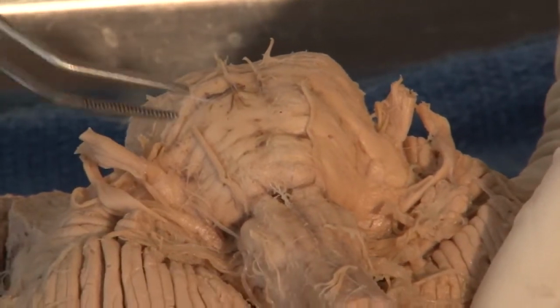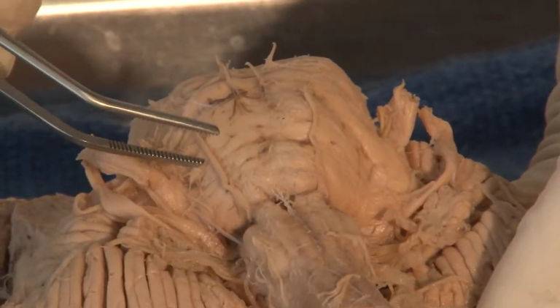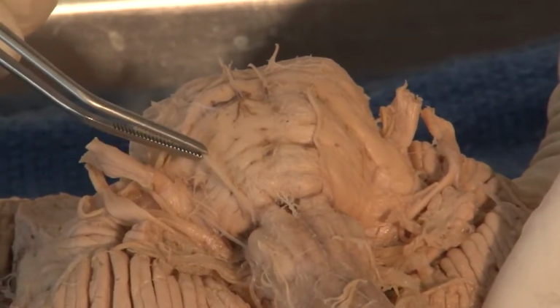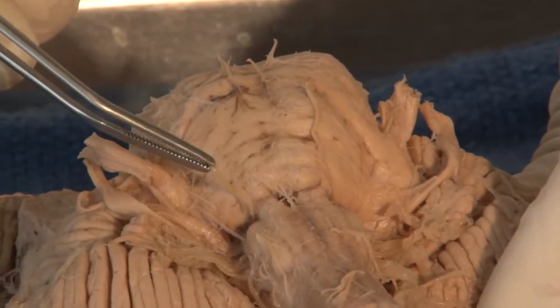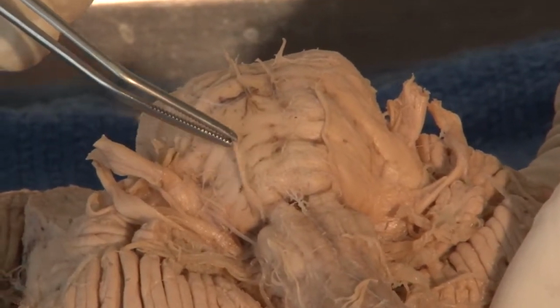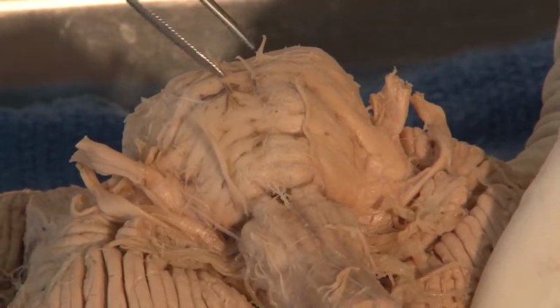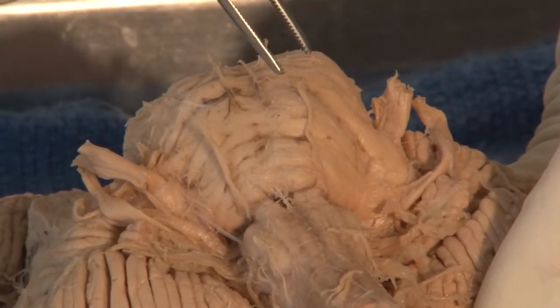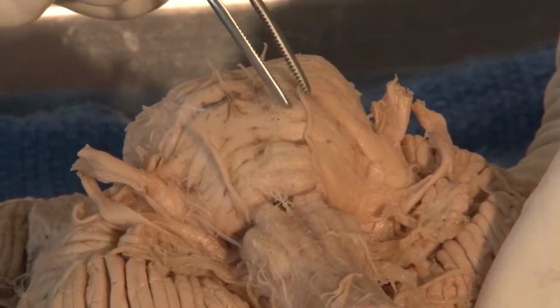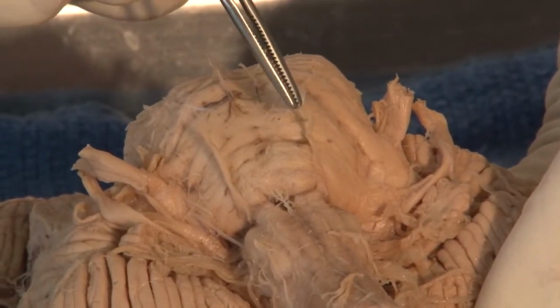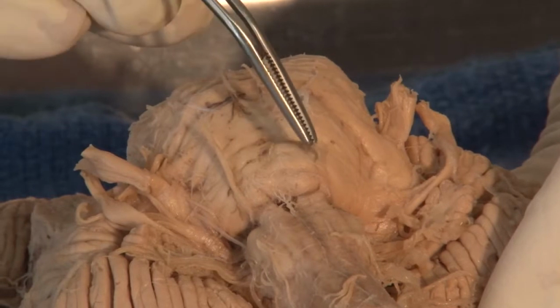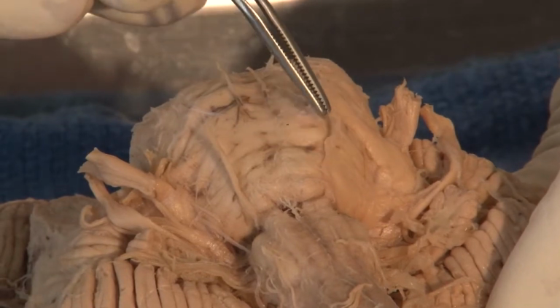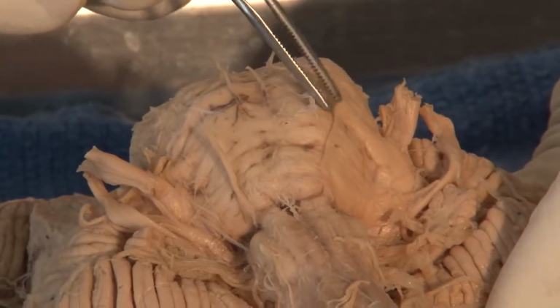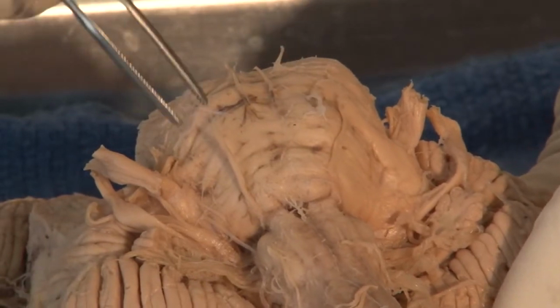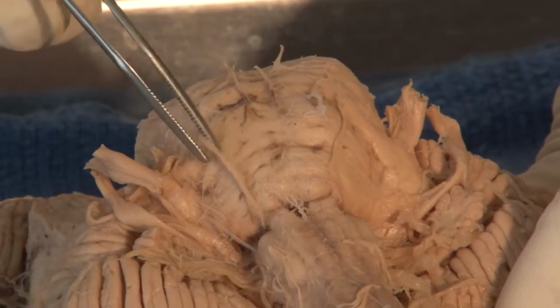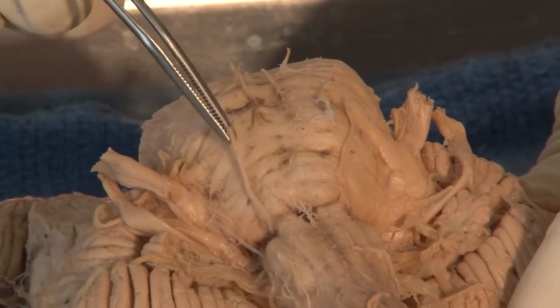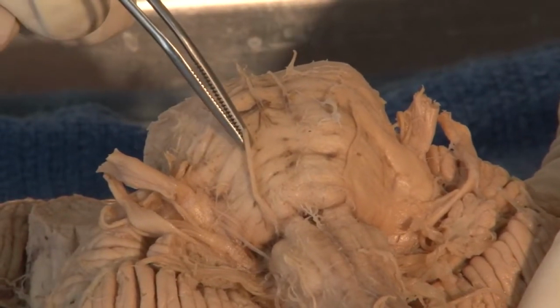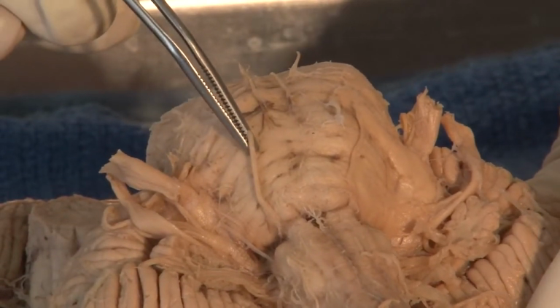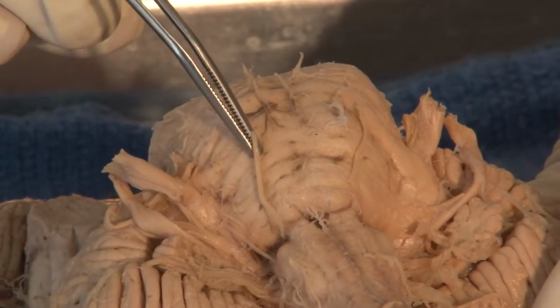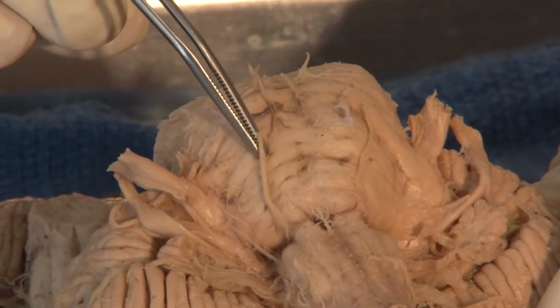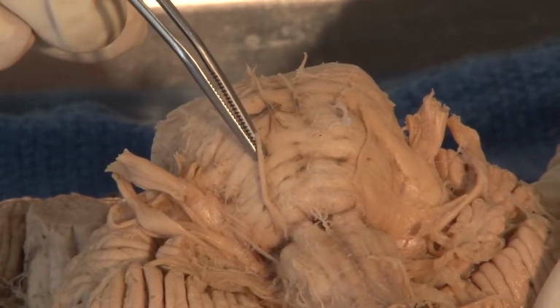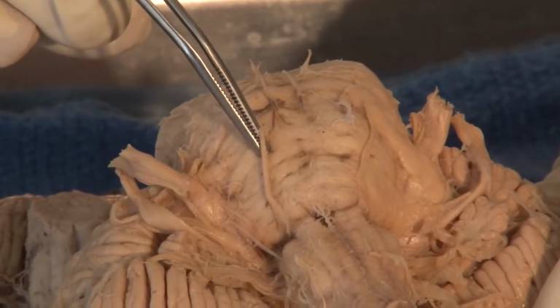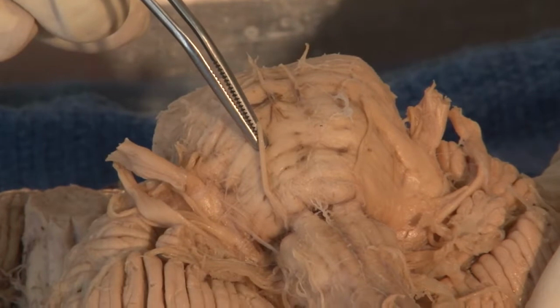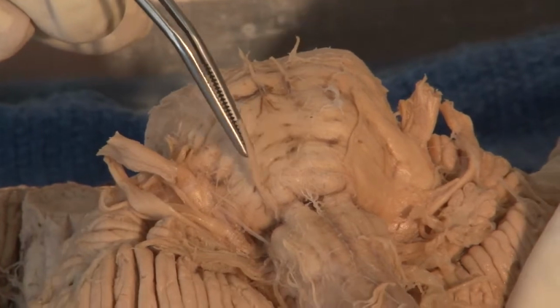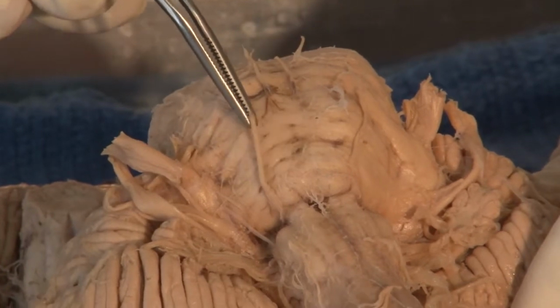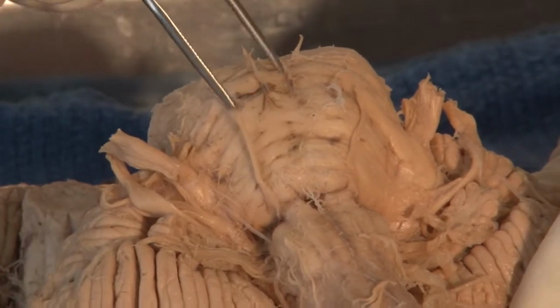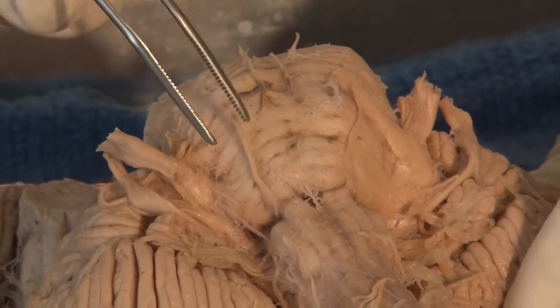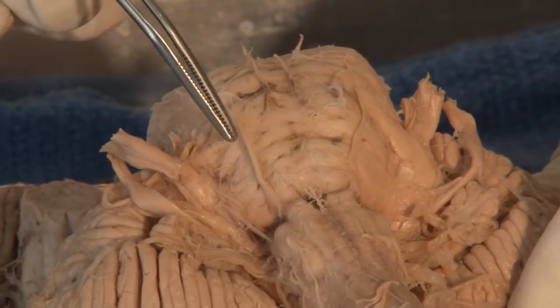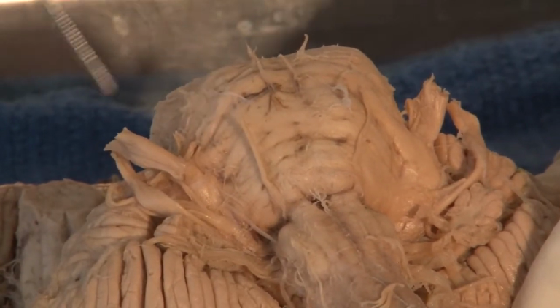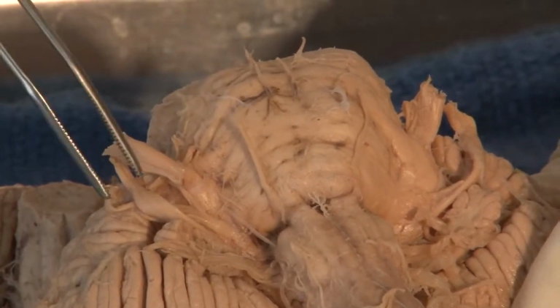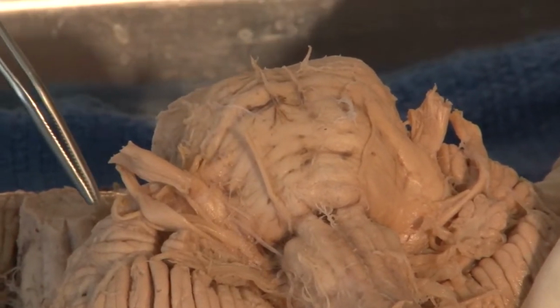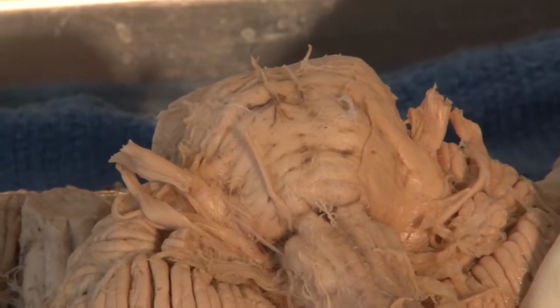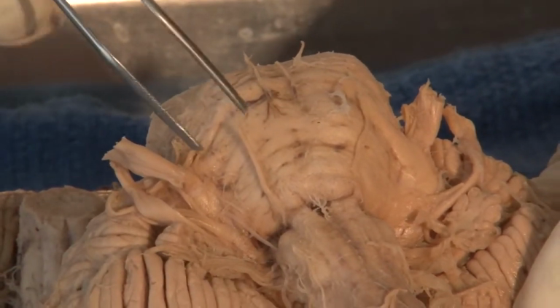Nerve number six has a lot in common with the trochlear nerve, number four, in that it goes to only one muscle — the lateral rectus muscle — for moving your eye laterally.